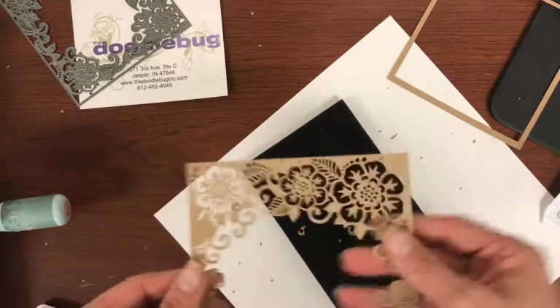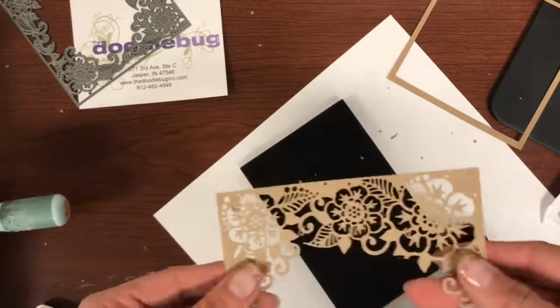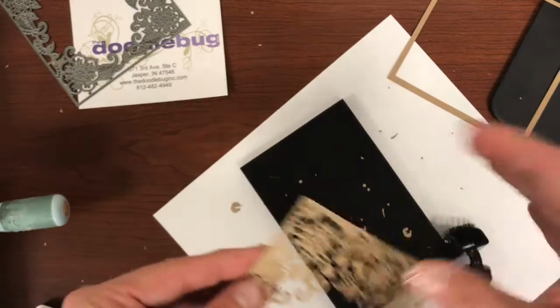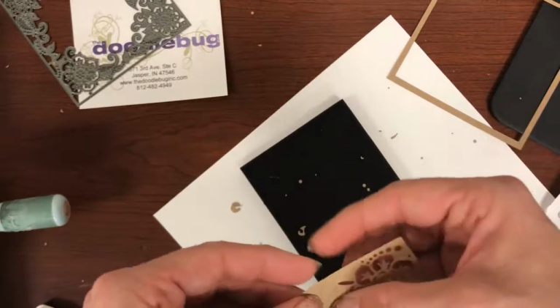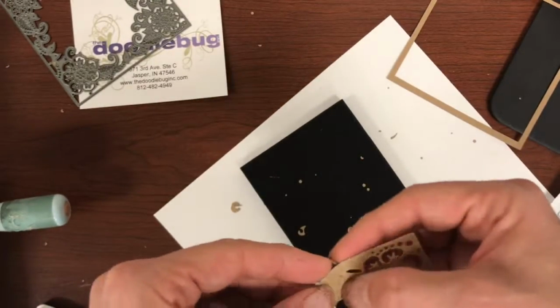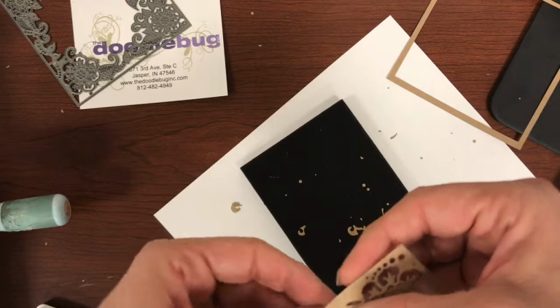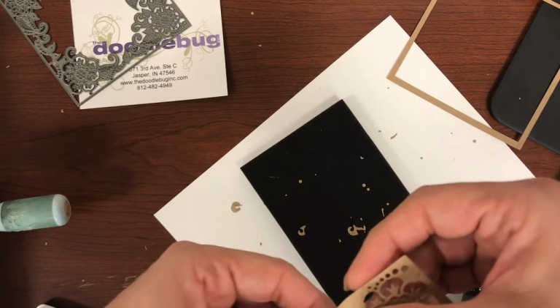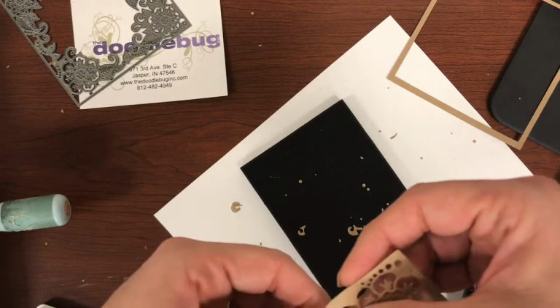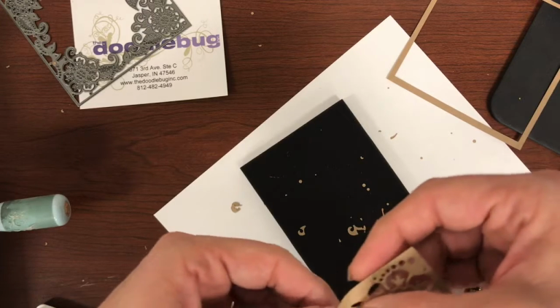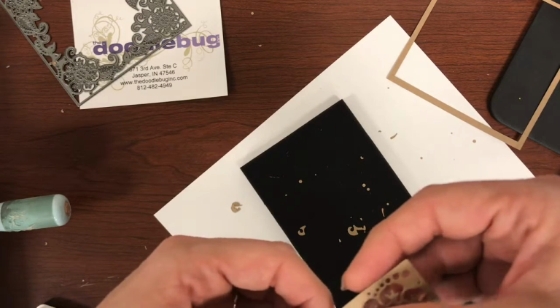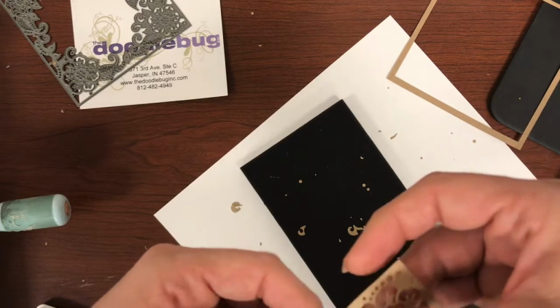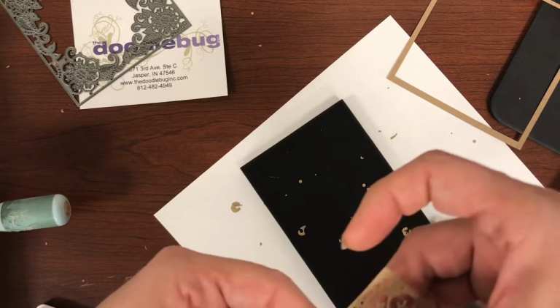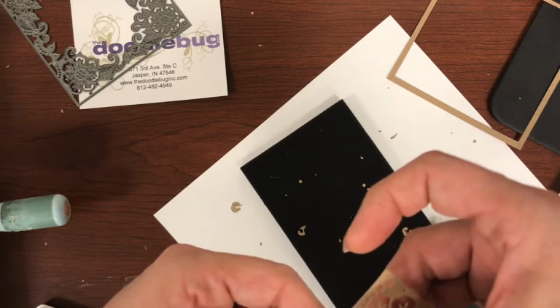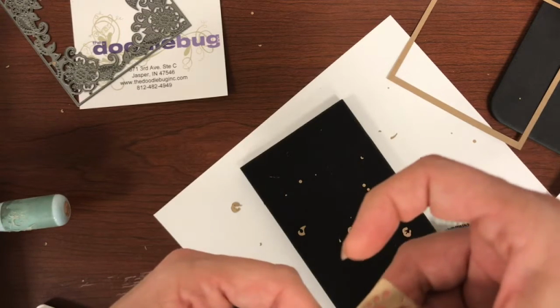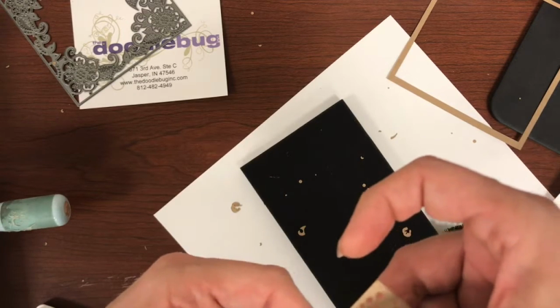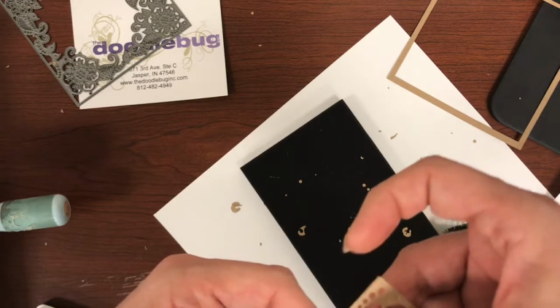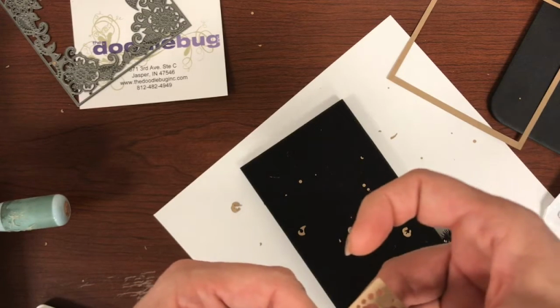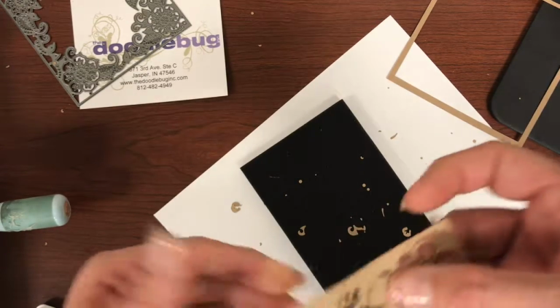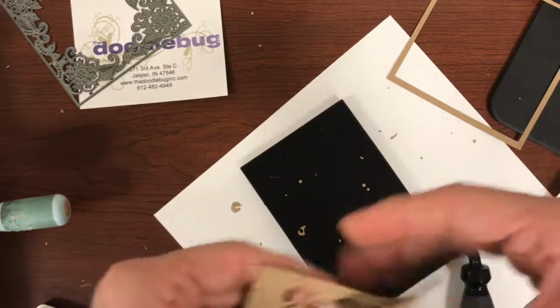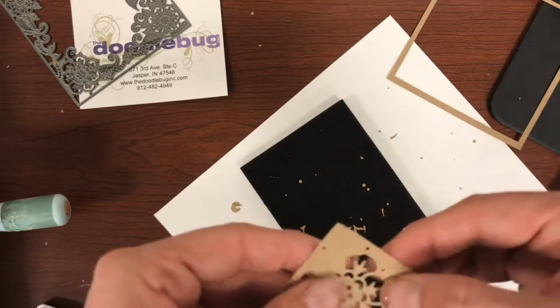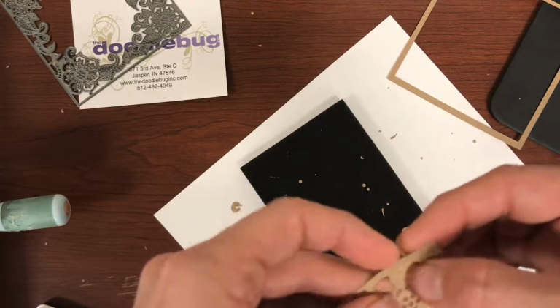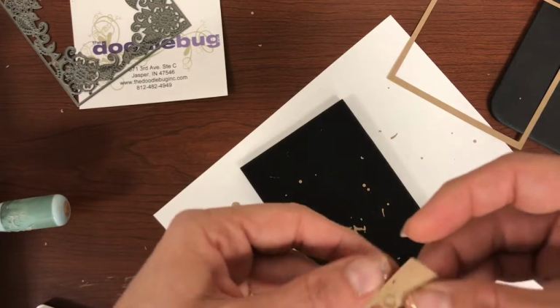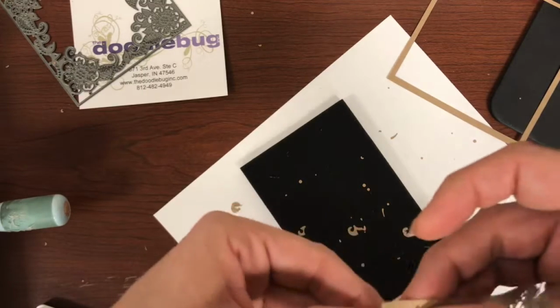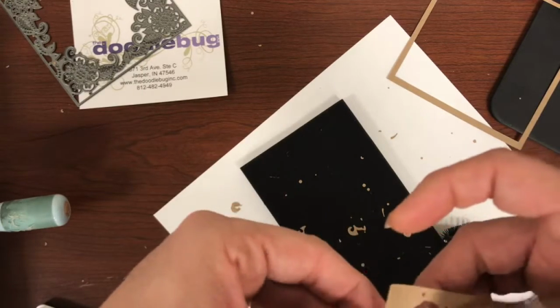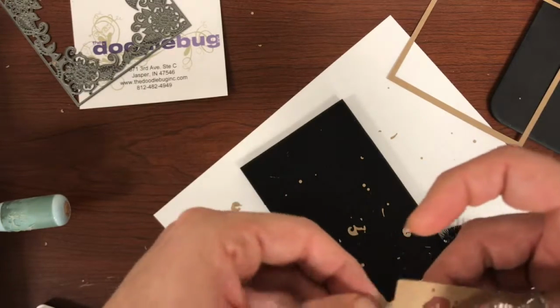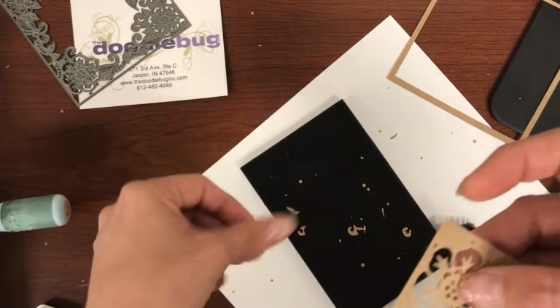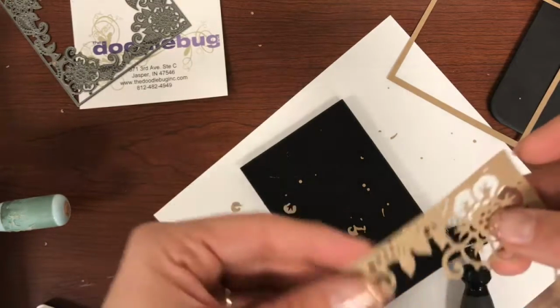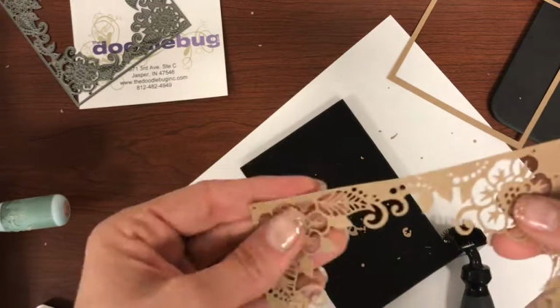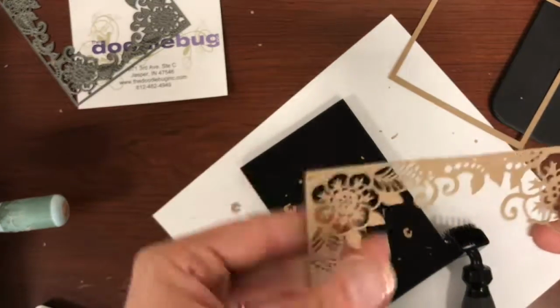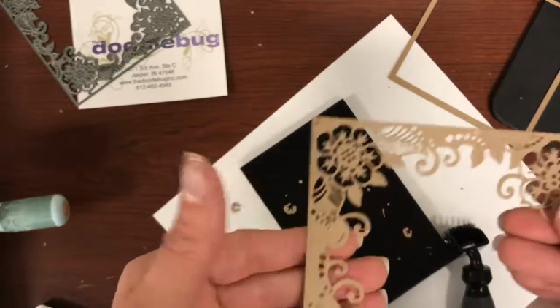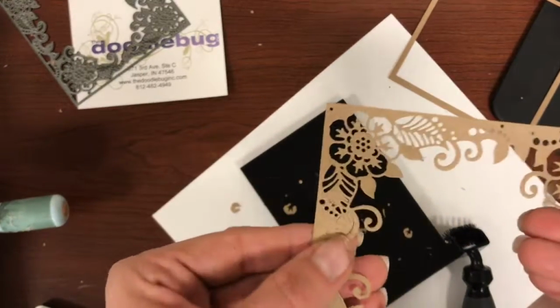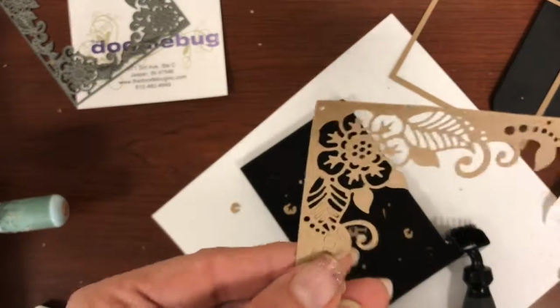This little guy here — there are a few little places I need to go back through and just kind of pop those out a little bit. One here I need to pop out, but other than that it looks great.